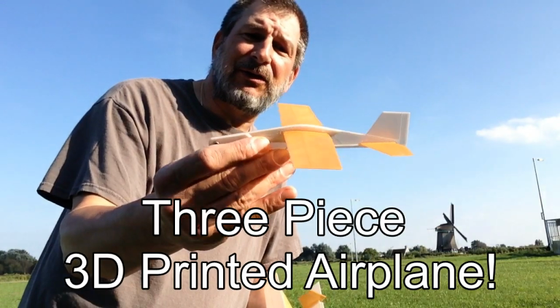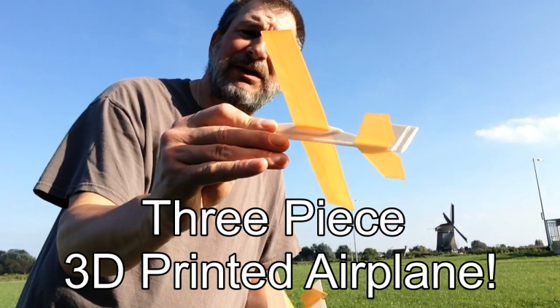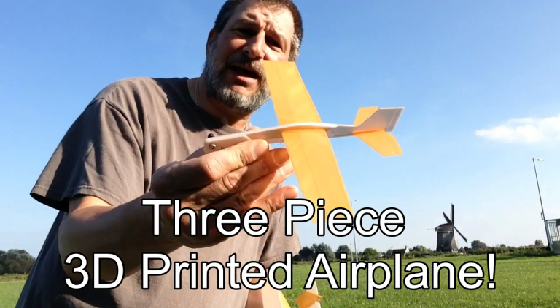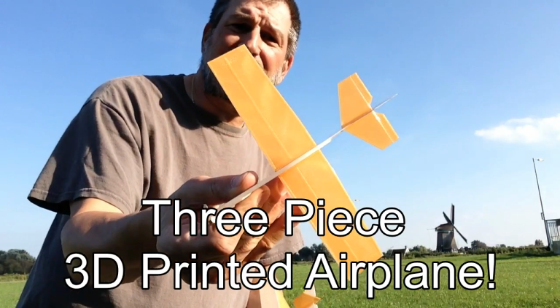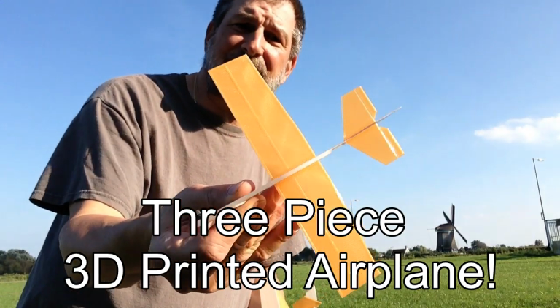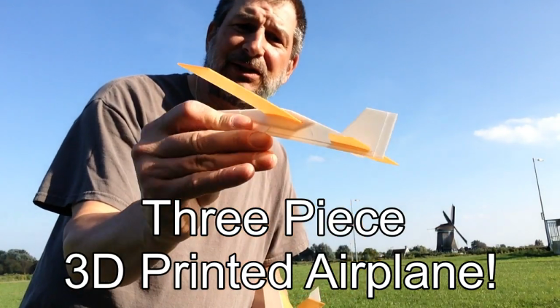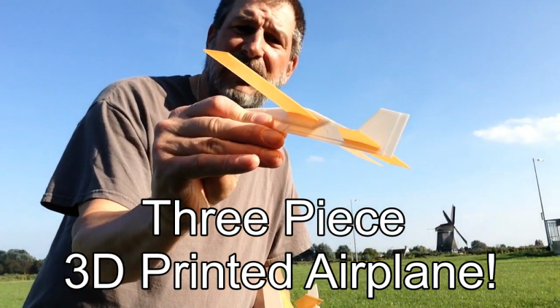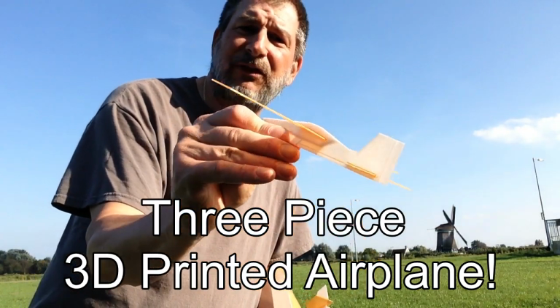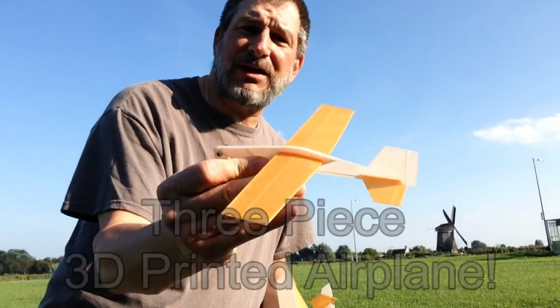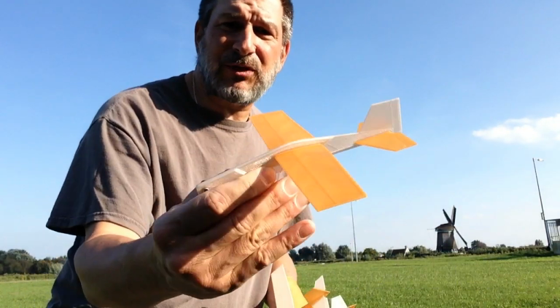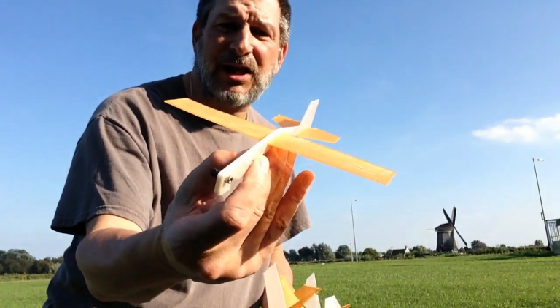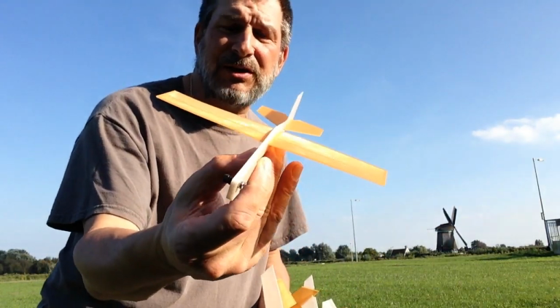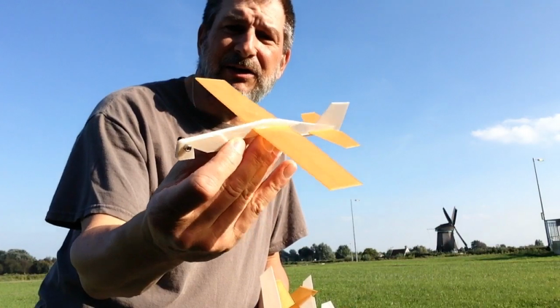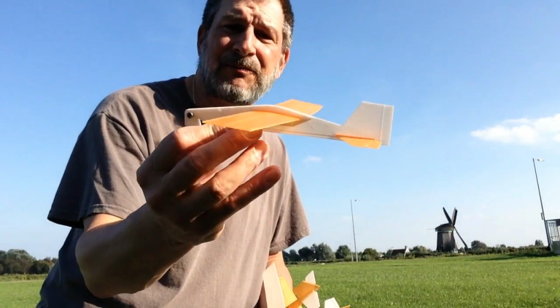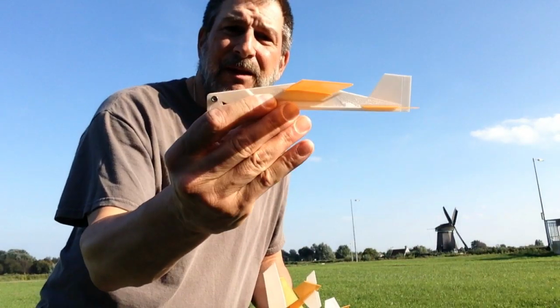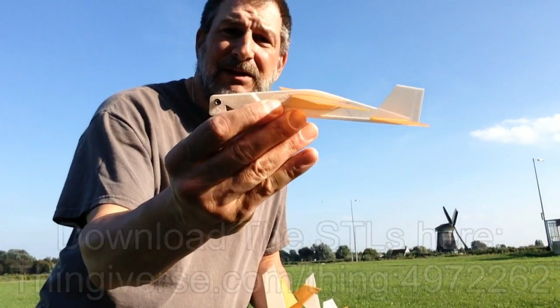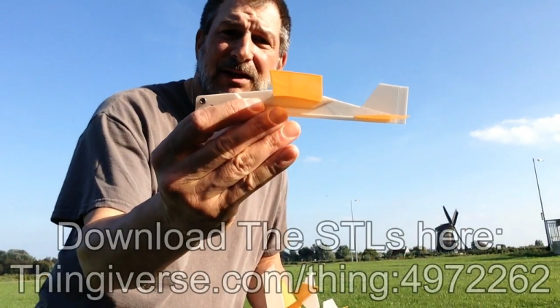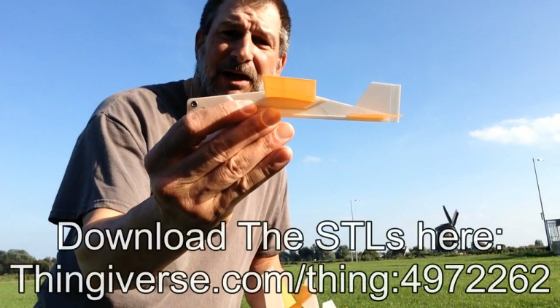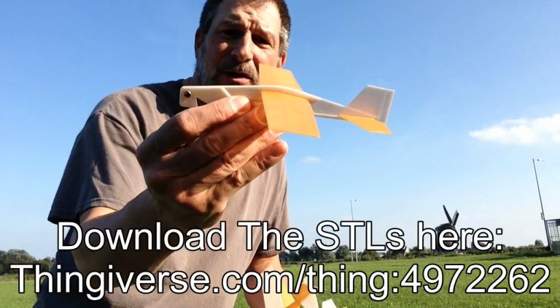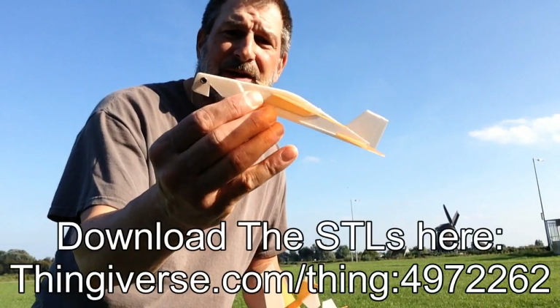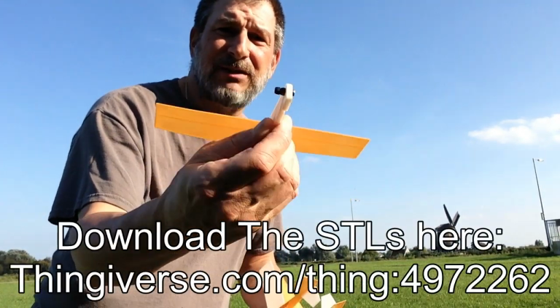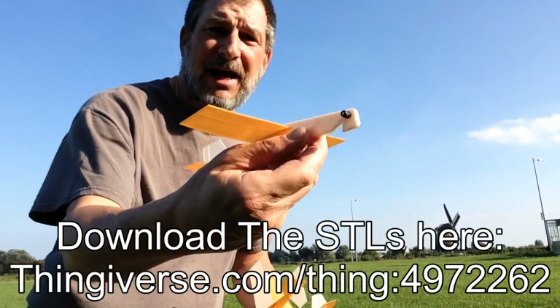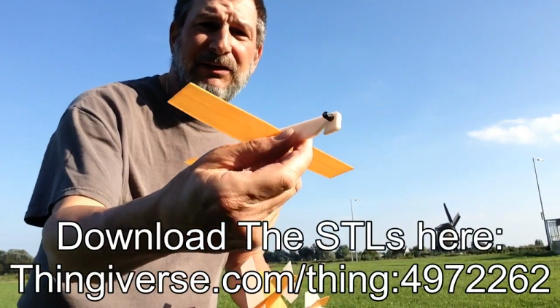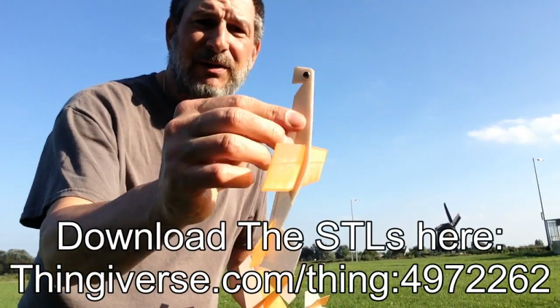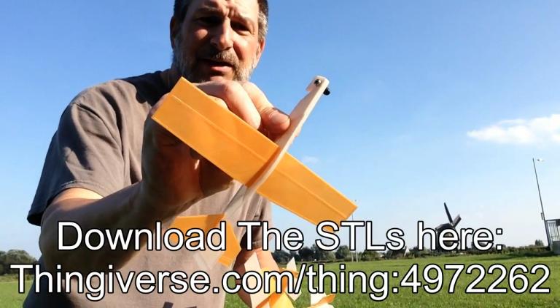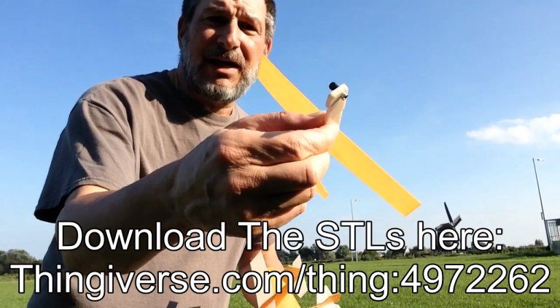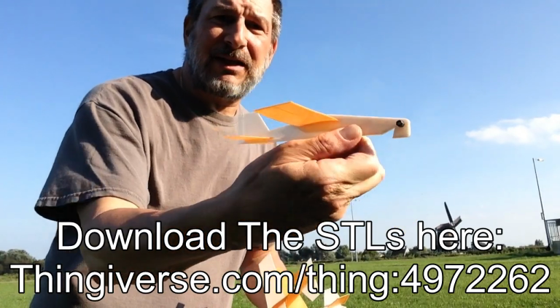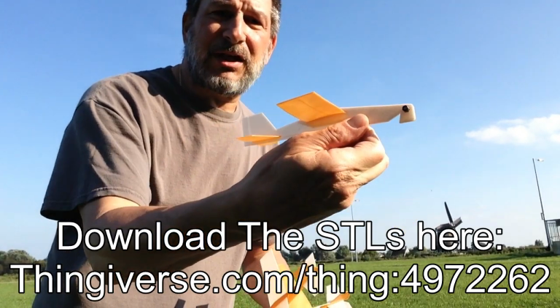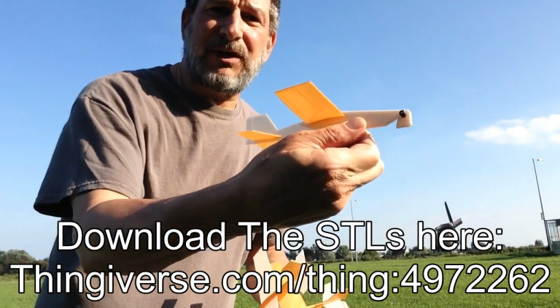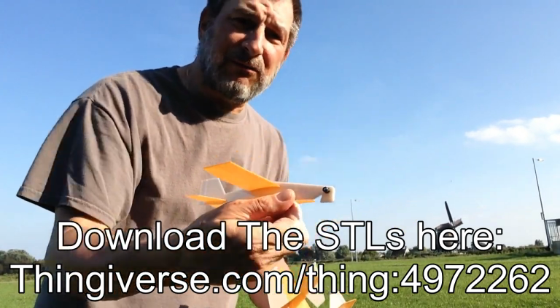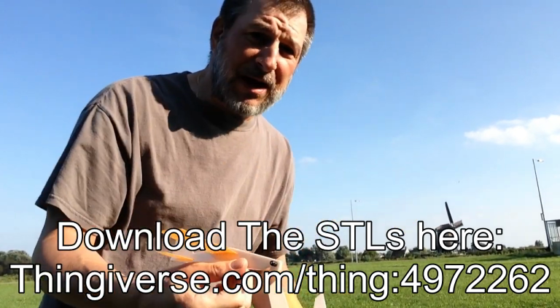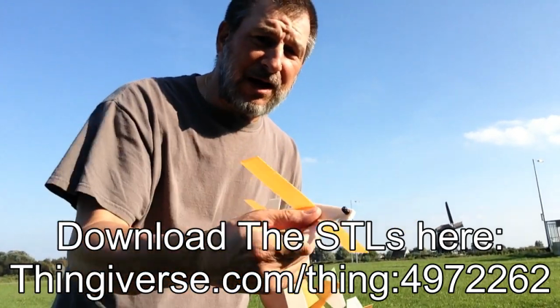They're printed flat in three pieces. They have a little wedge in them so you can slide the parts together, makes a little airfoil for the wings, add a little nose weight, and it's got a little notch for the rubber band power.